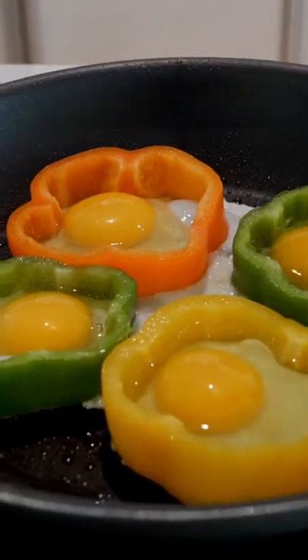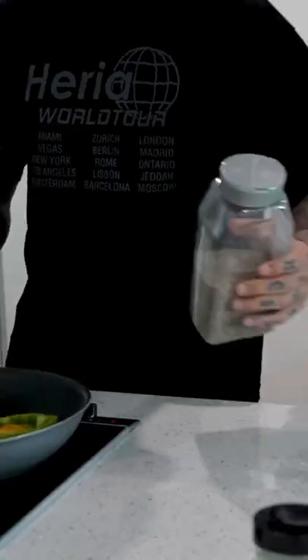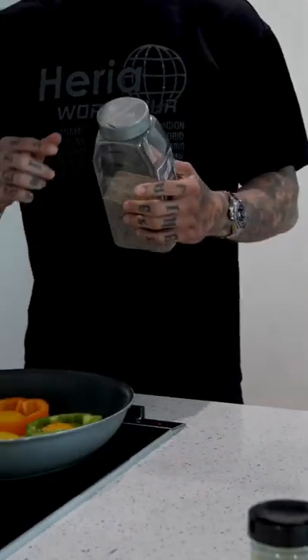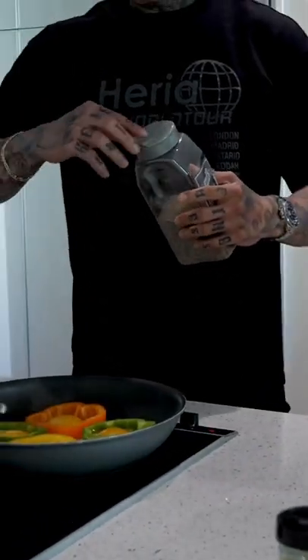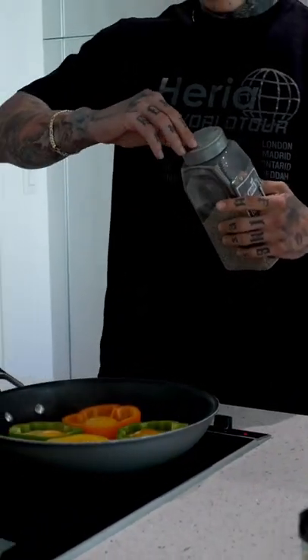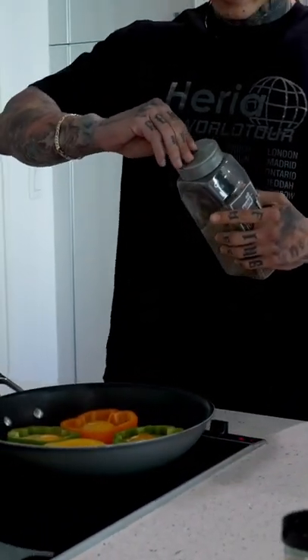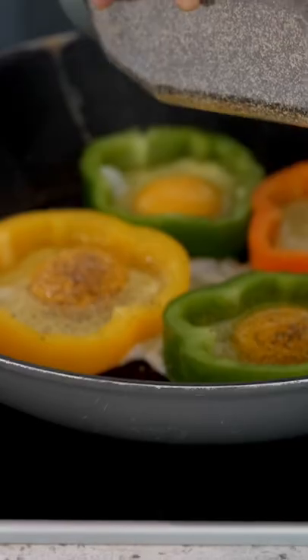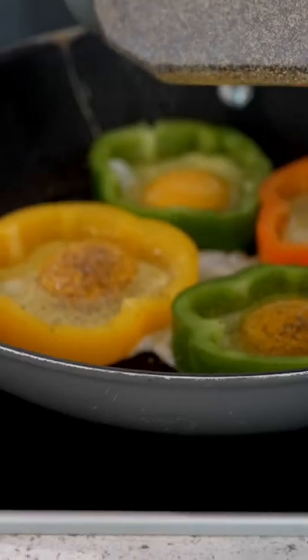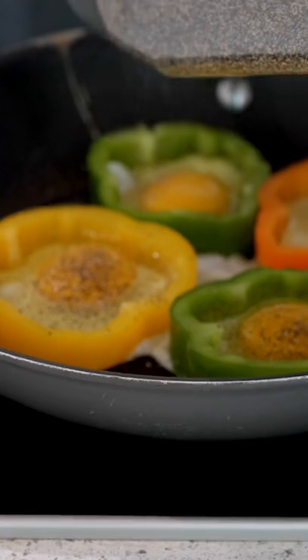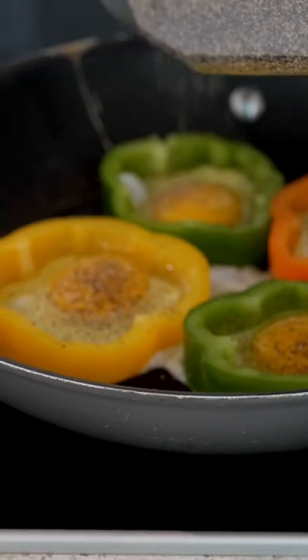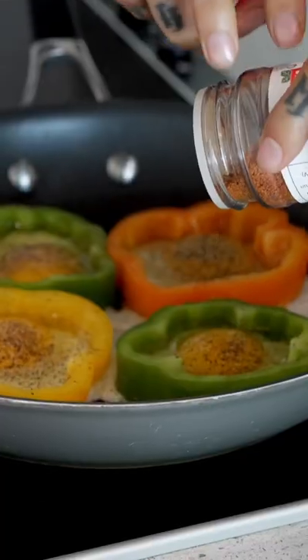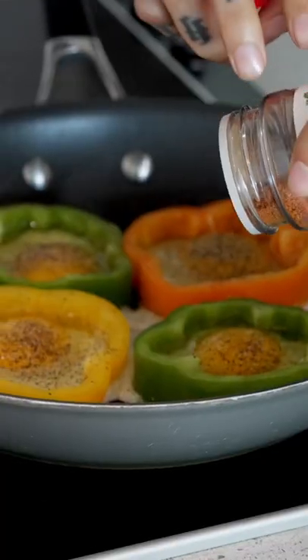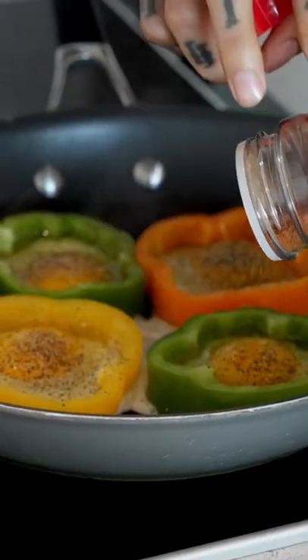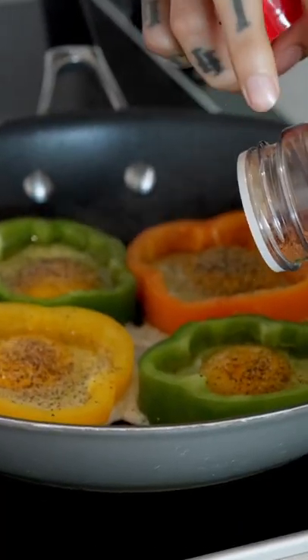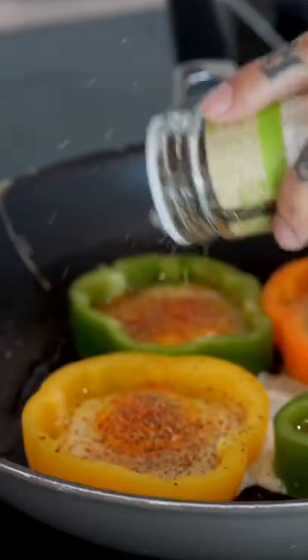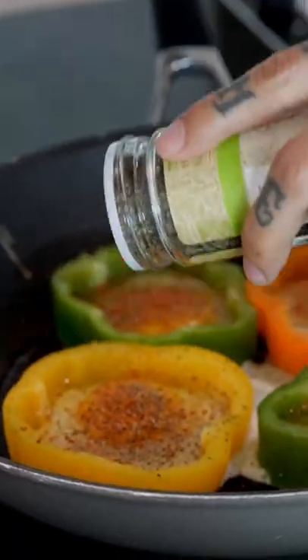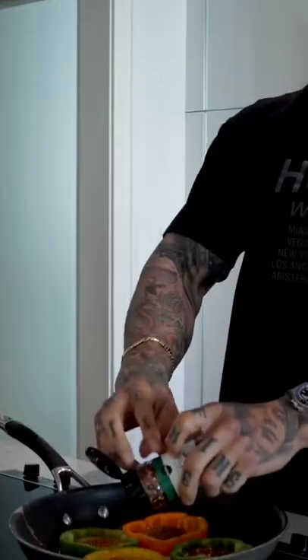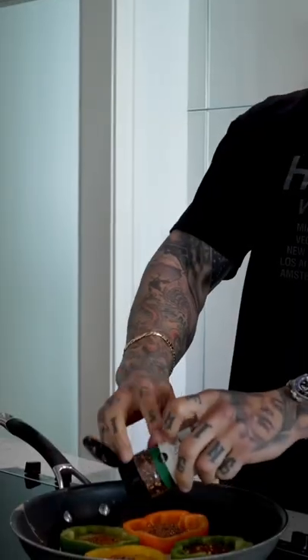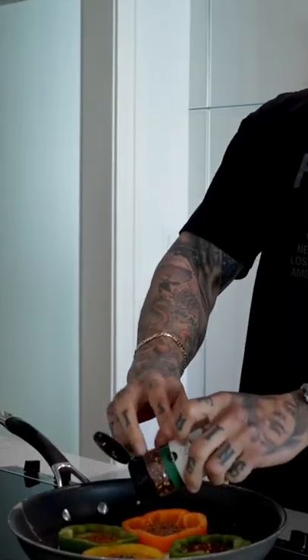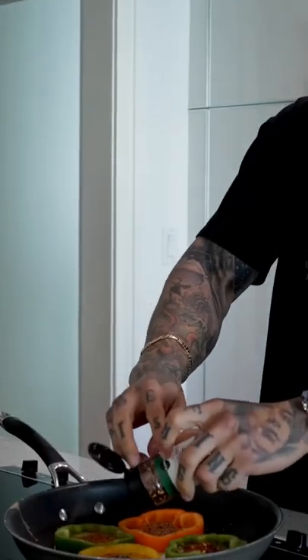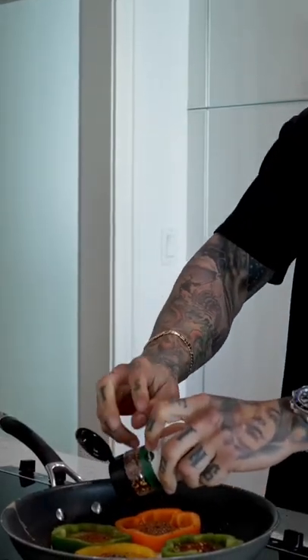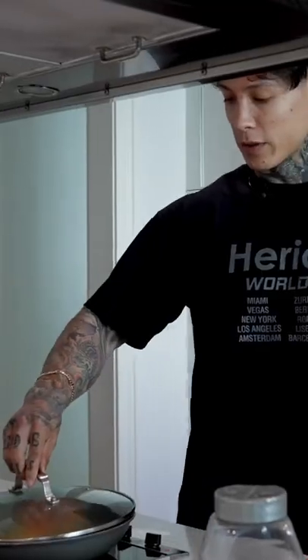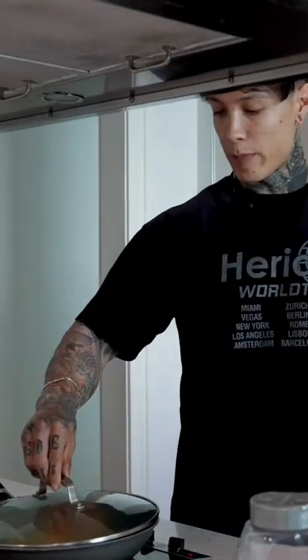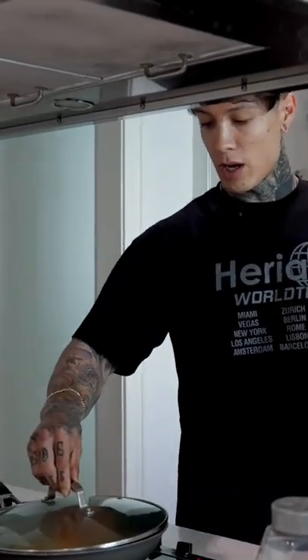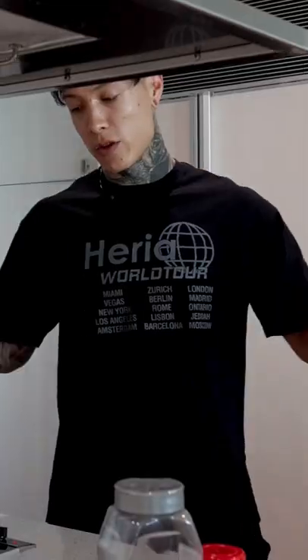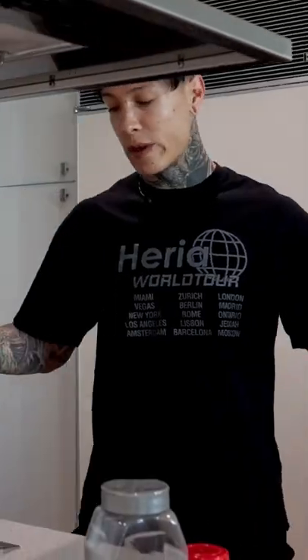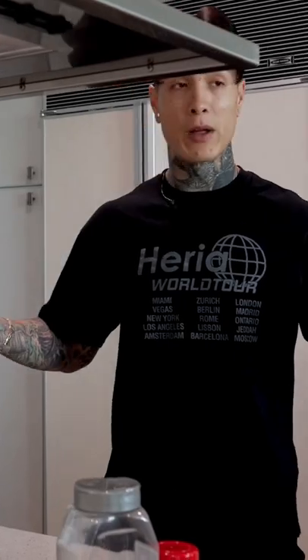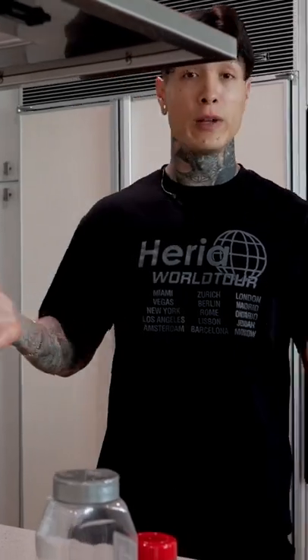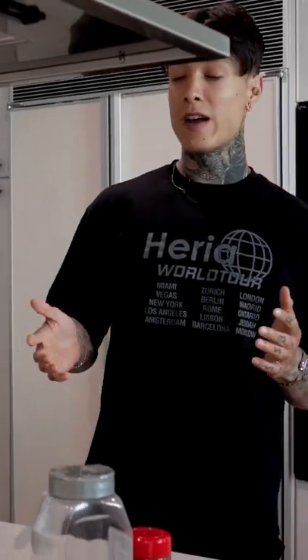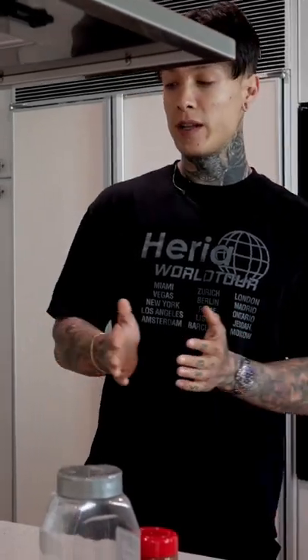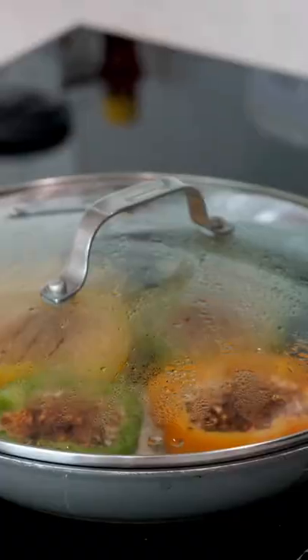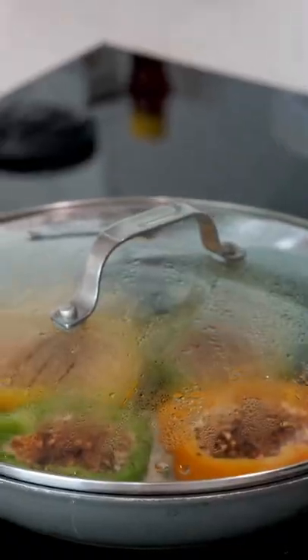We're gonna go ahead and season our eggs — a little bit of black pepper, some chili and lime, some basil, and some crushed red pepper. Put the topper on and just wait for about three to five minutes, and we're all done.